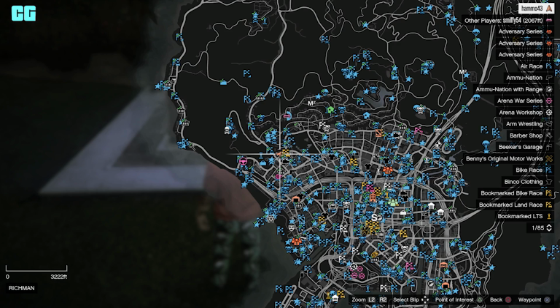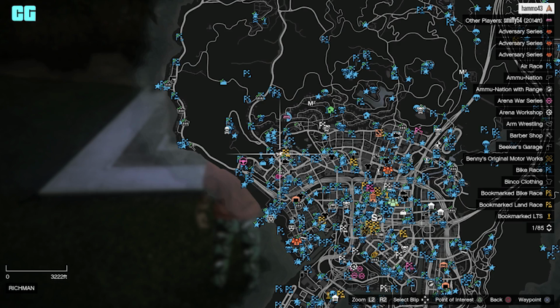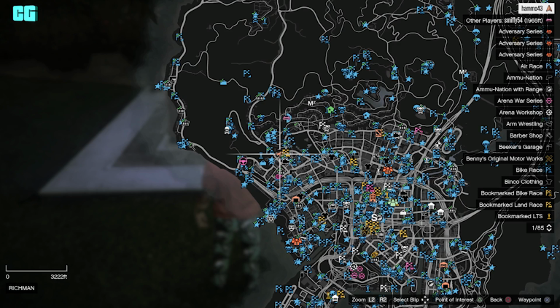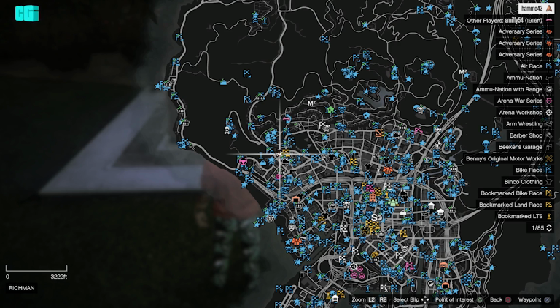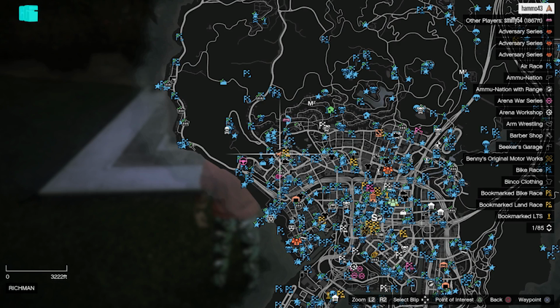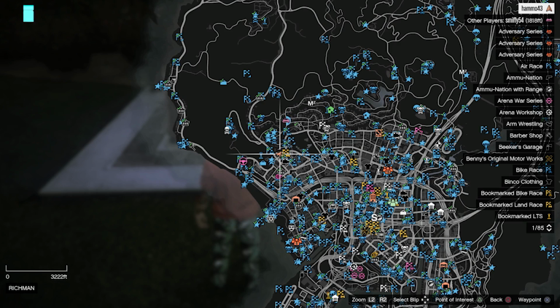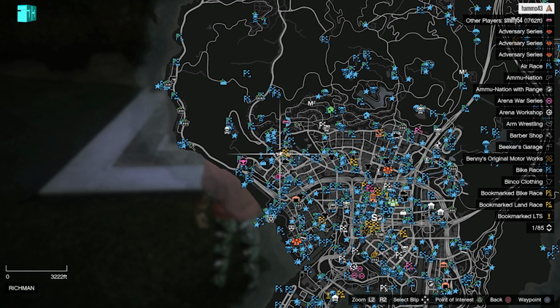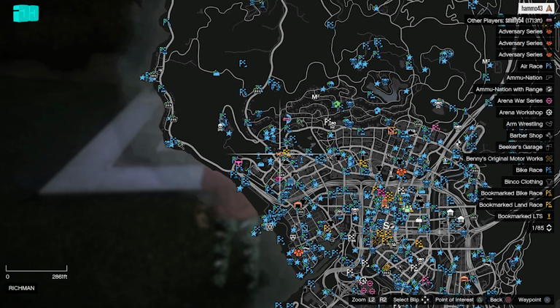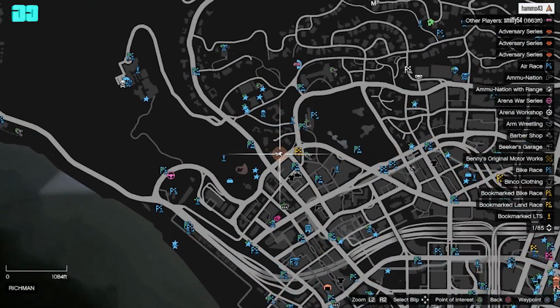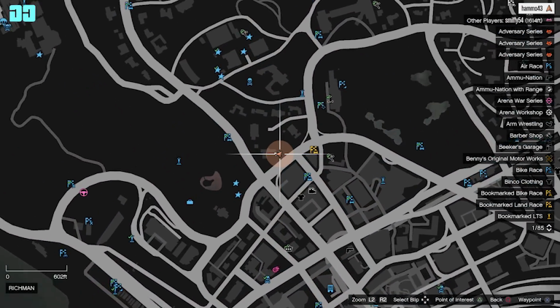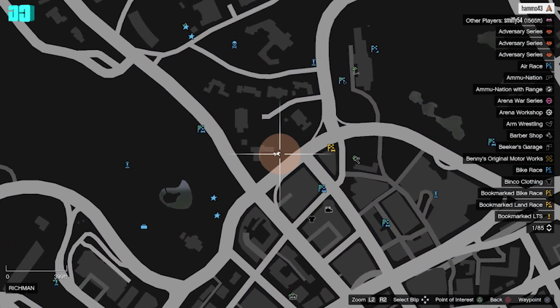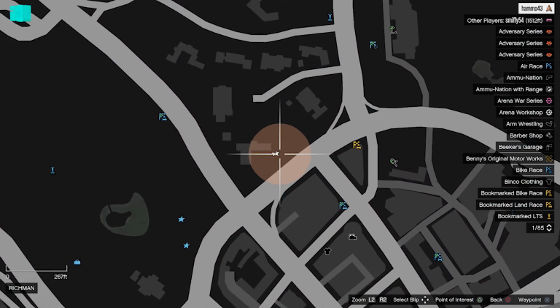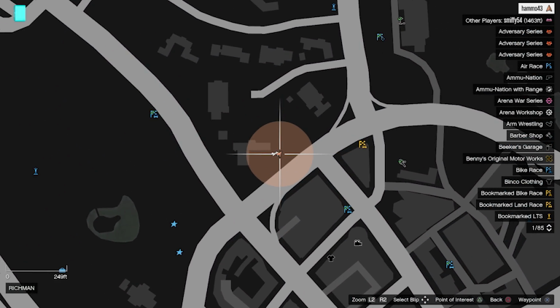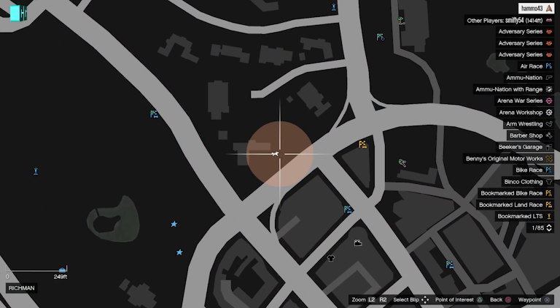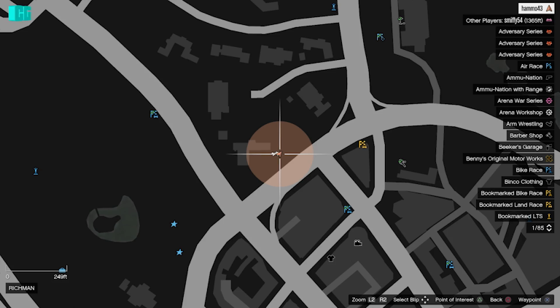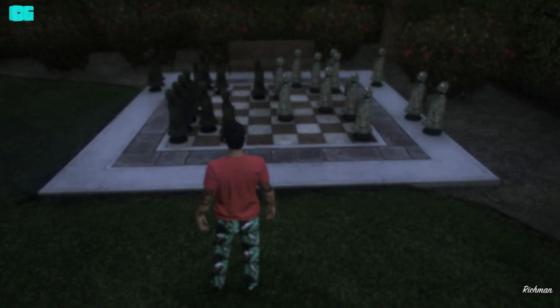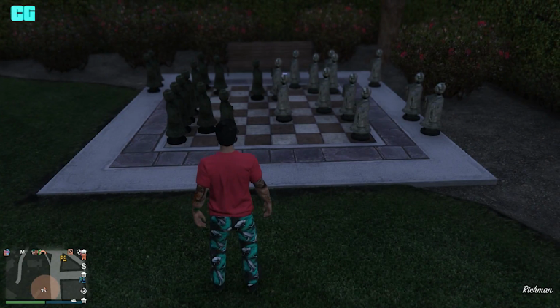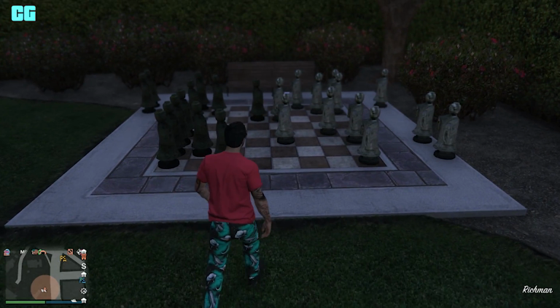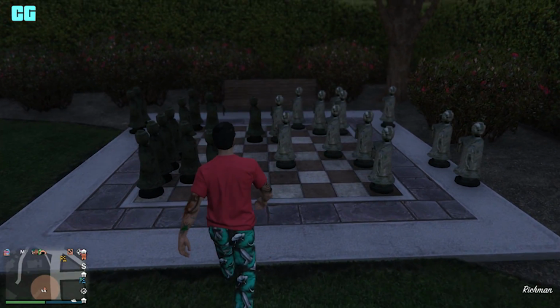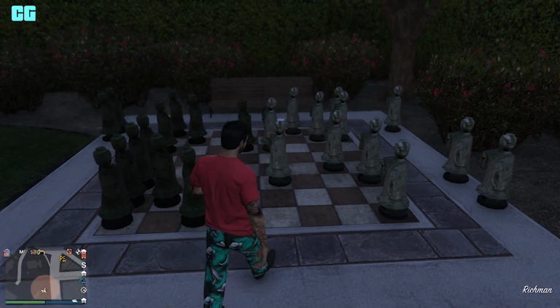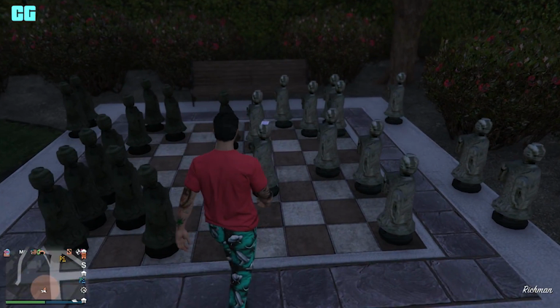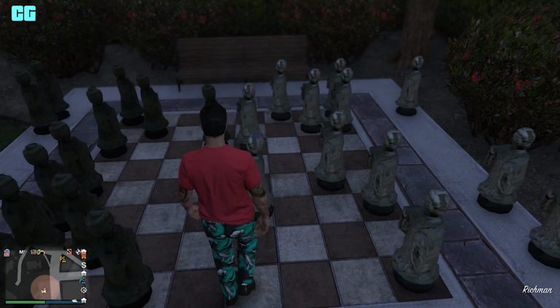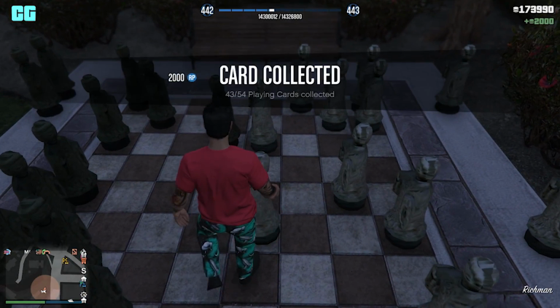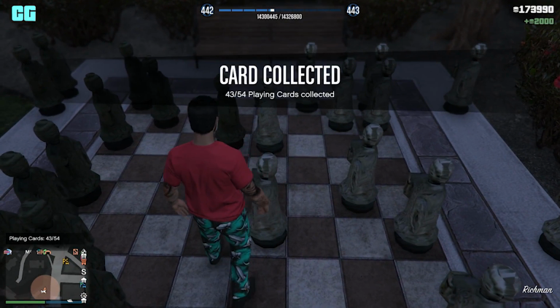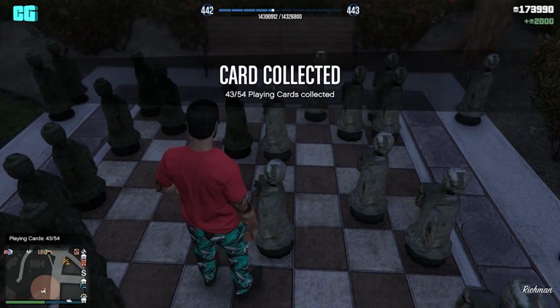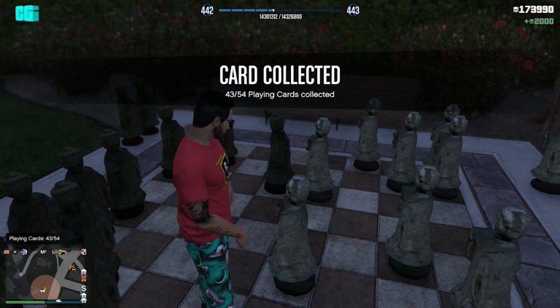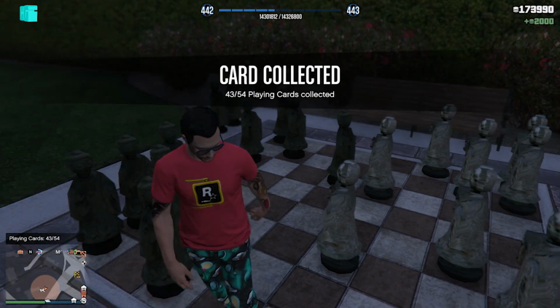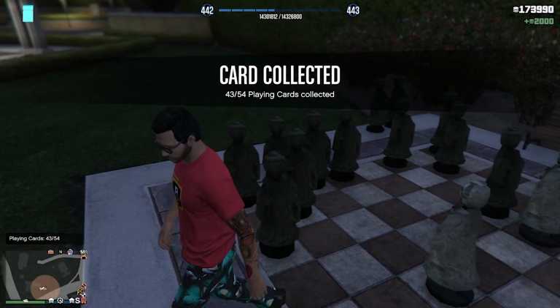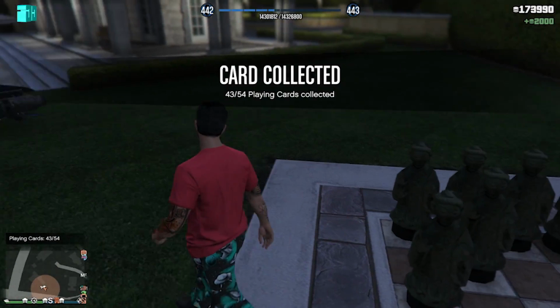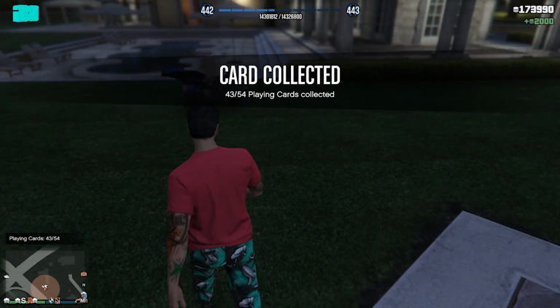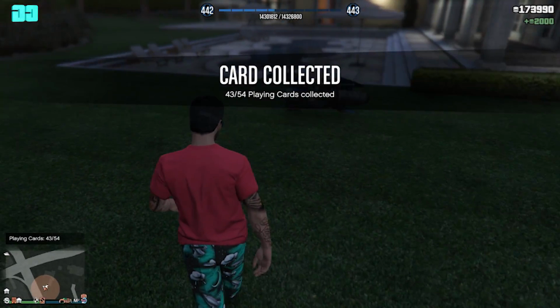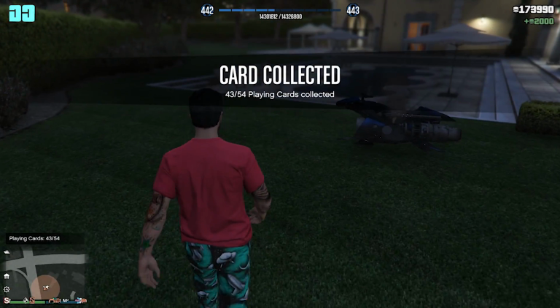Welcome back to another video. I'm going to be showing you each location of the playing cards. So there's one right here at the chest, the big chest in the garden. I'm going to be doing Finewood first and then go over to other locations.